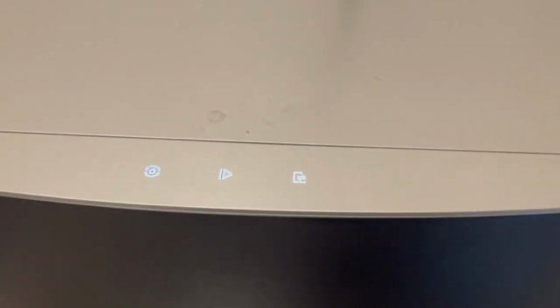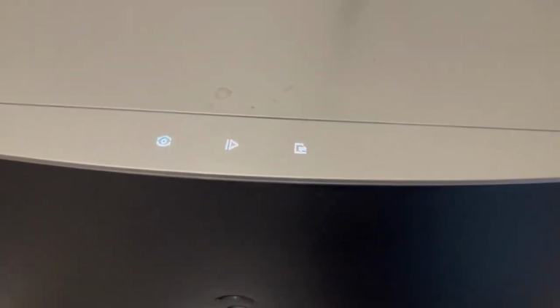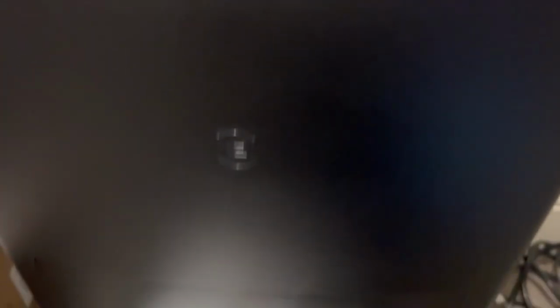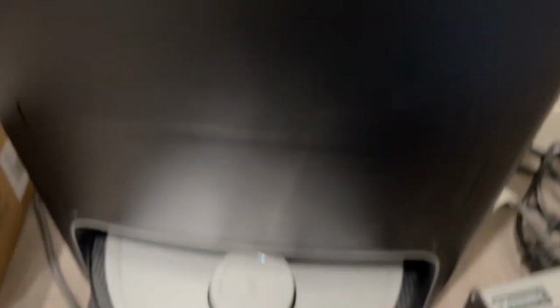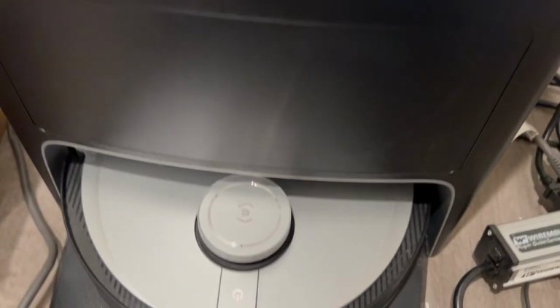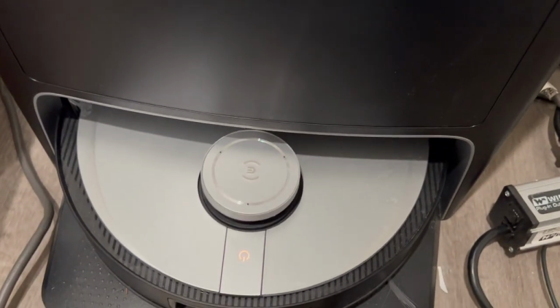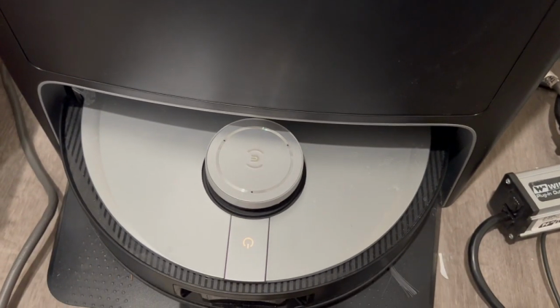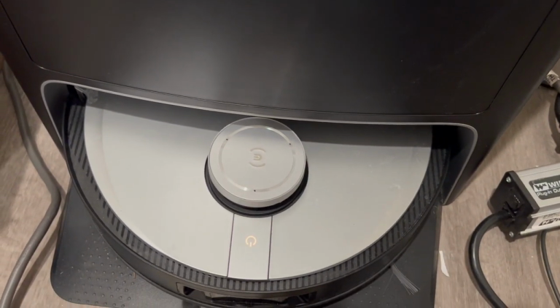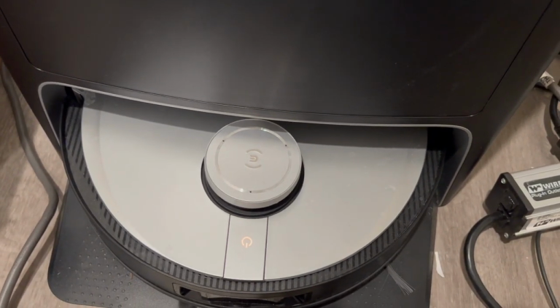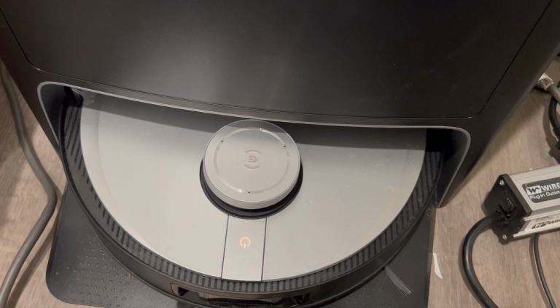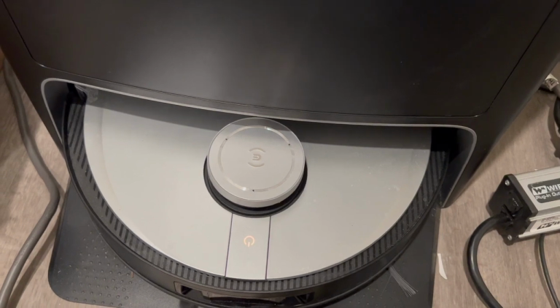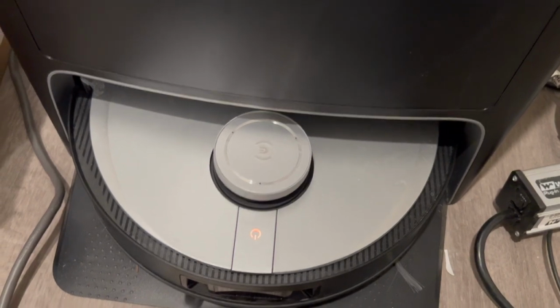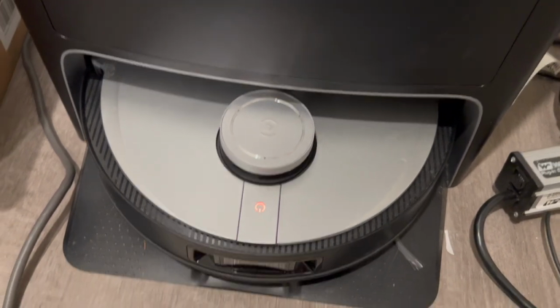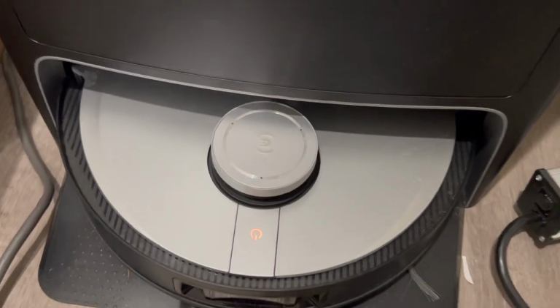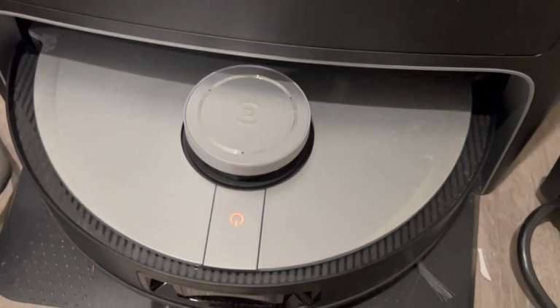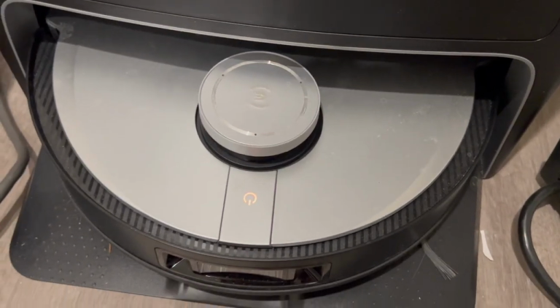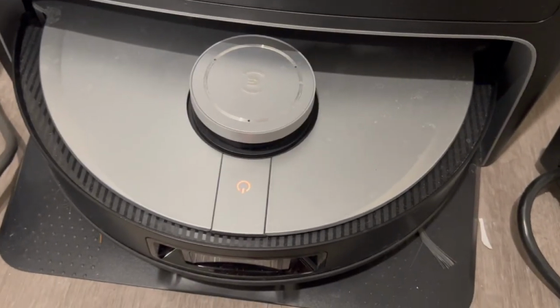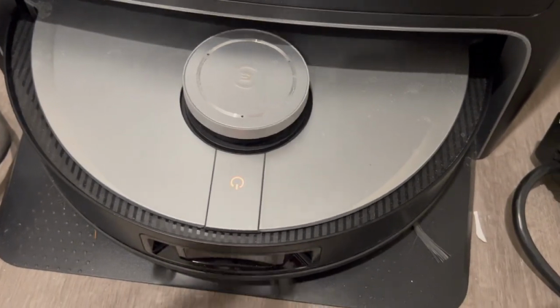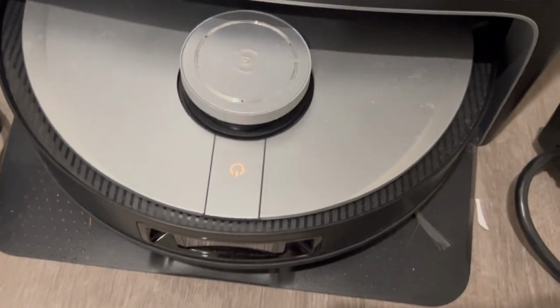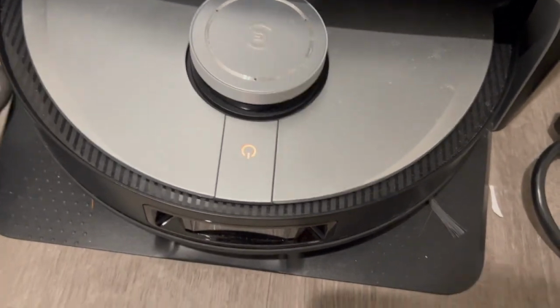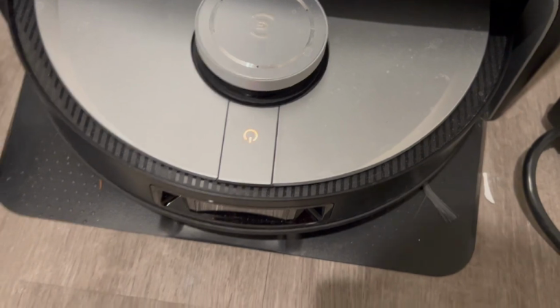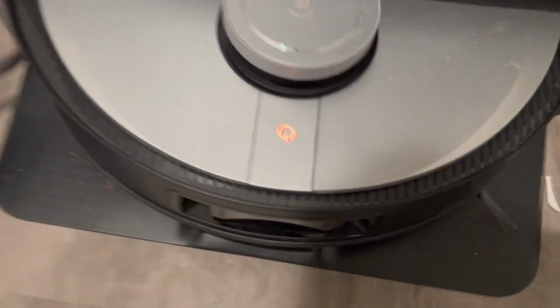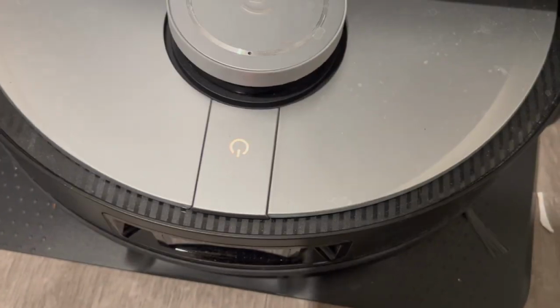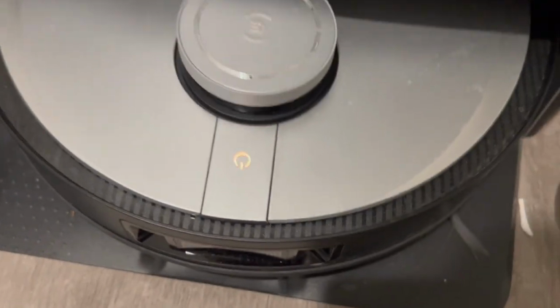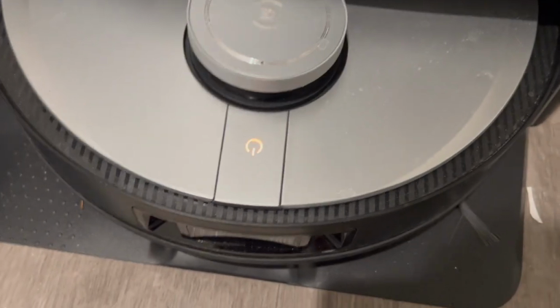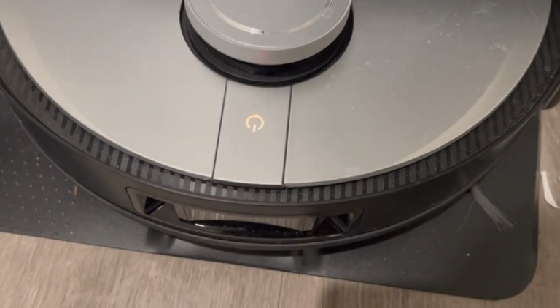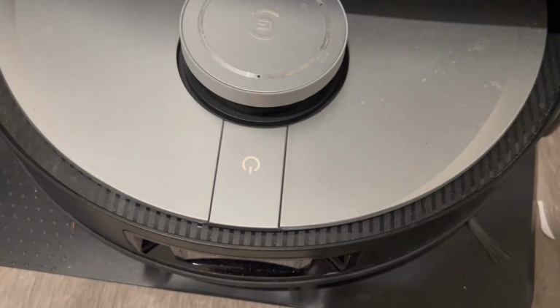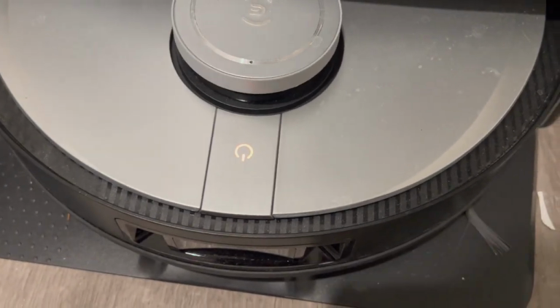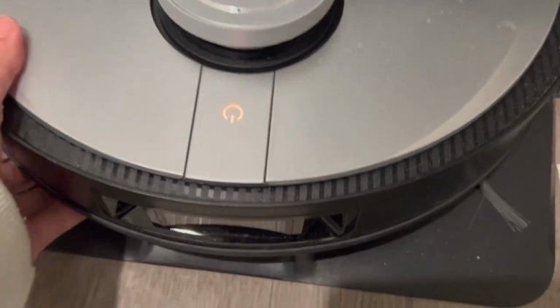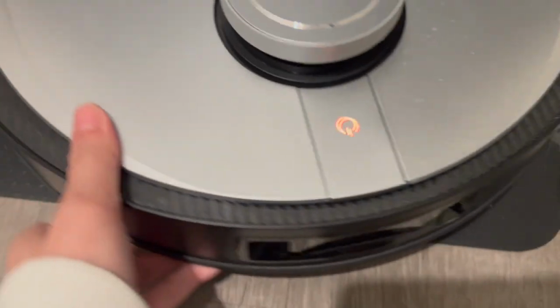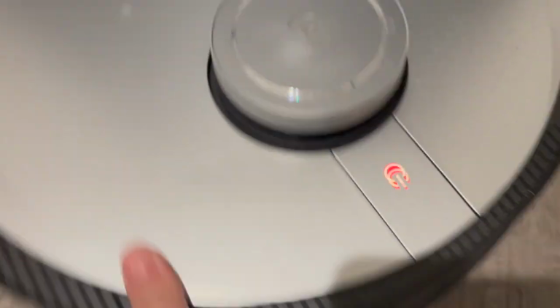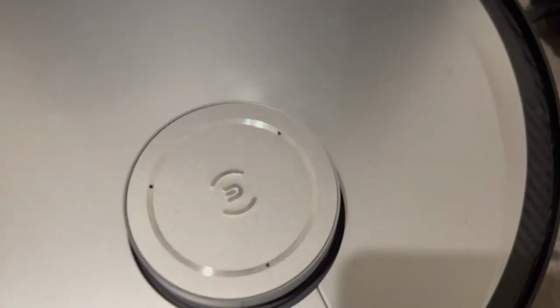Here is the Deebot vacuum and mop combo. It does a really good job at cleaning my floor — not only does it vacuum, but it also mops for you.